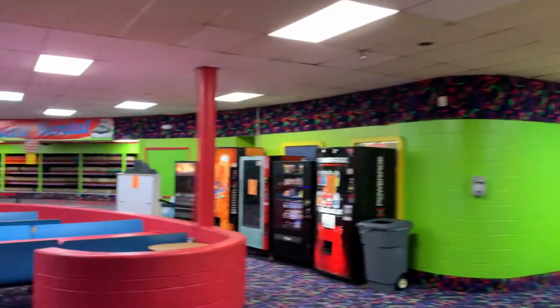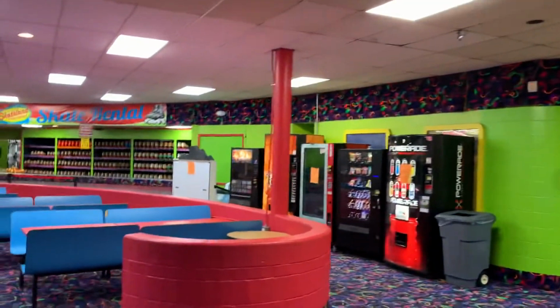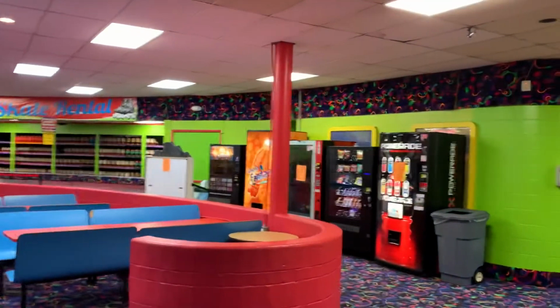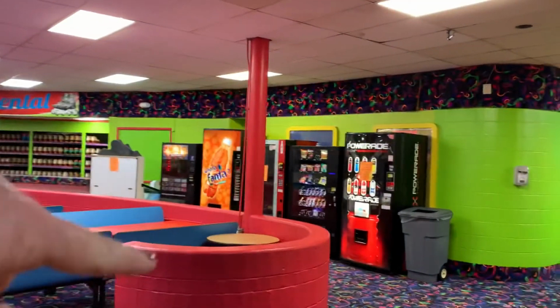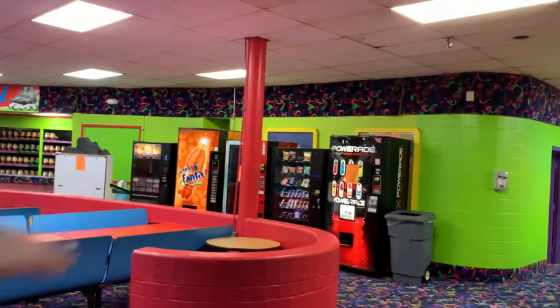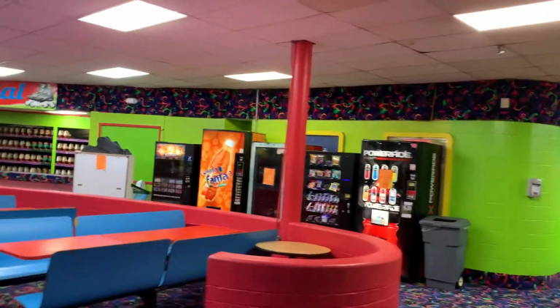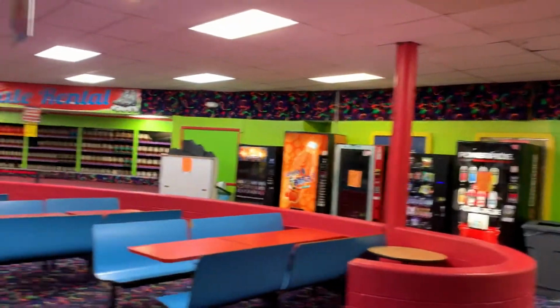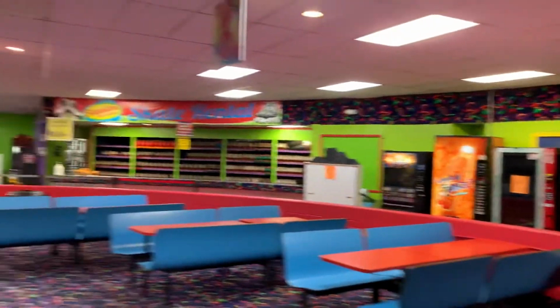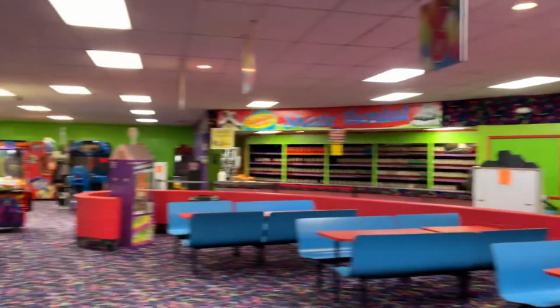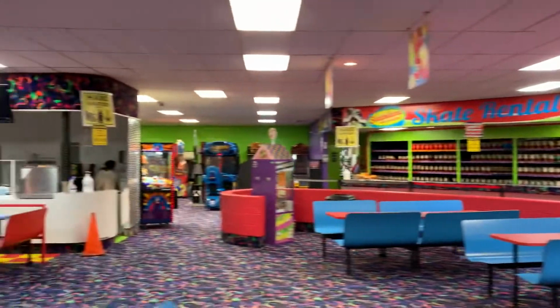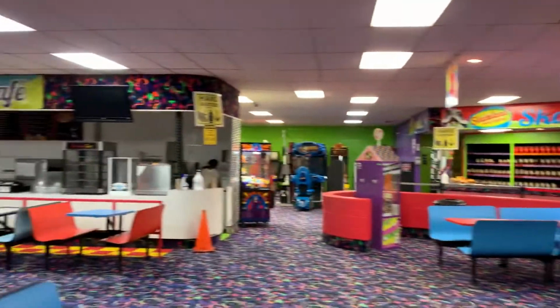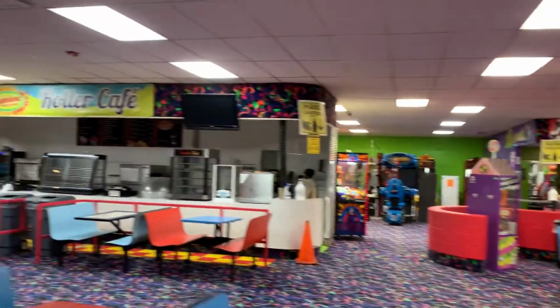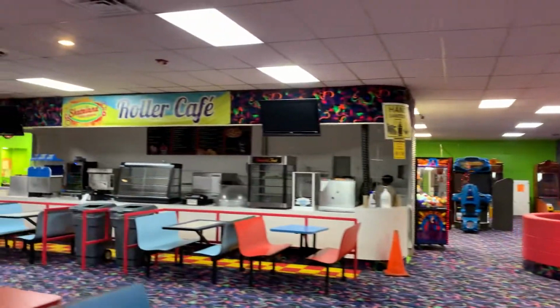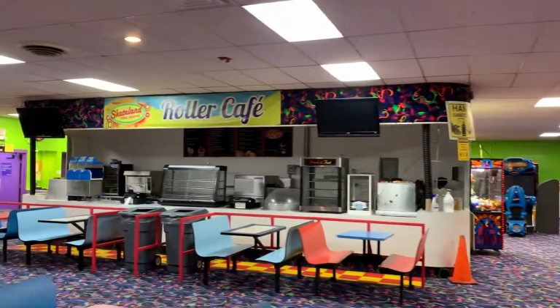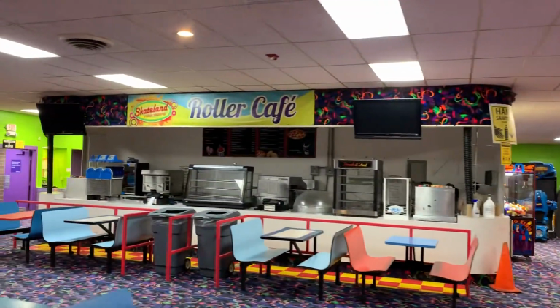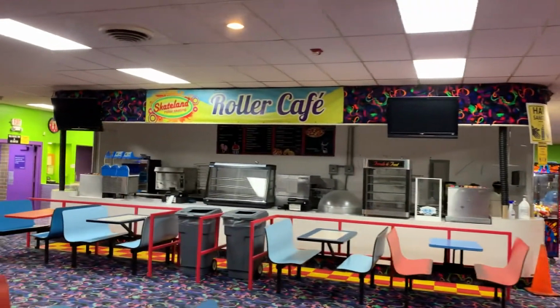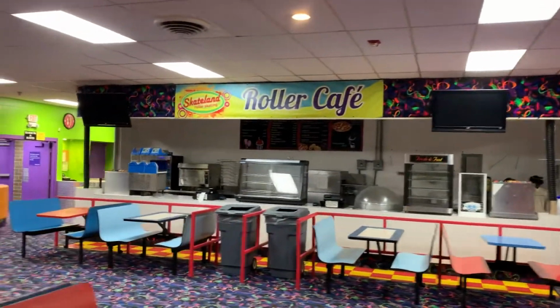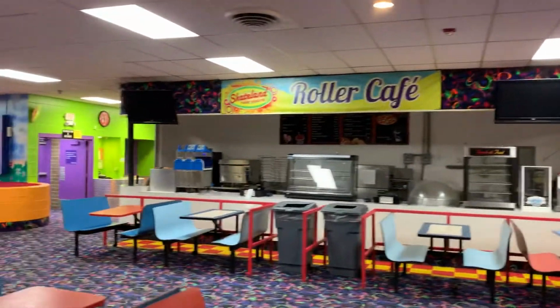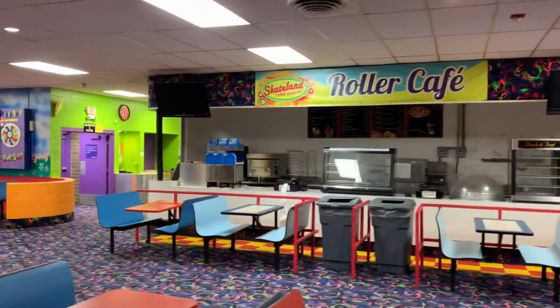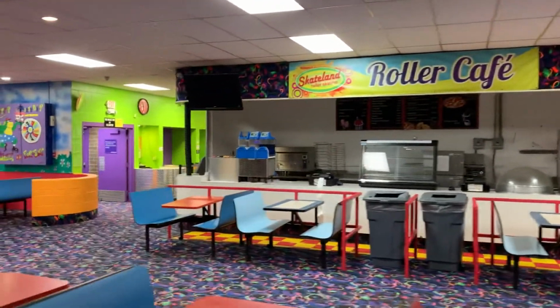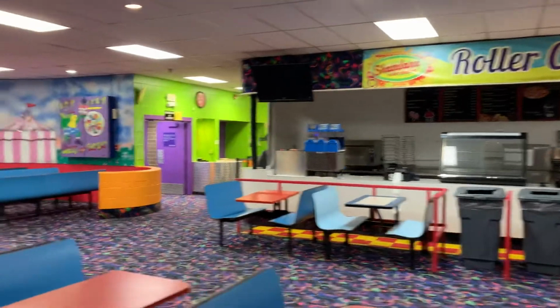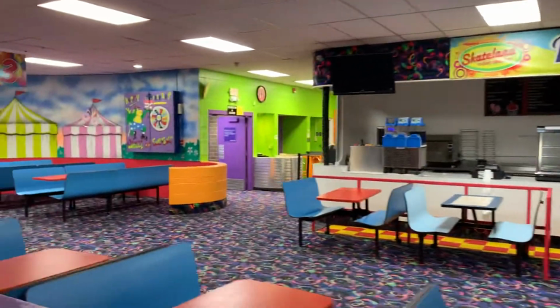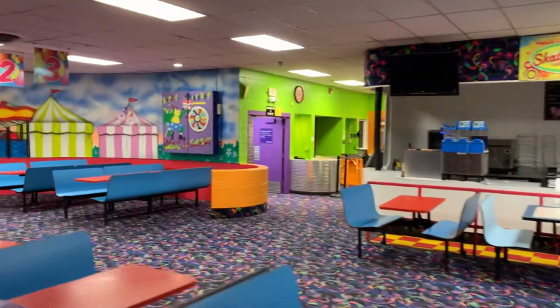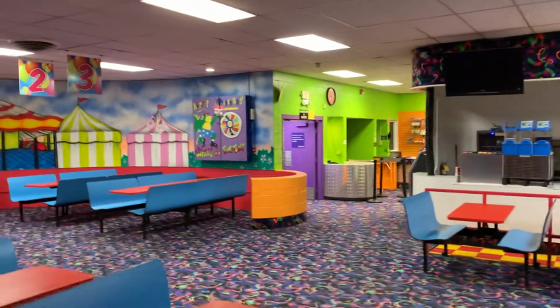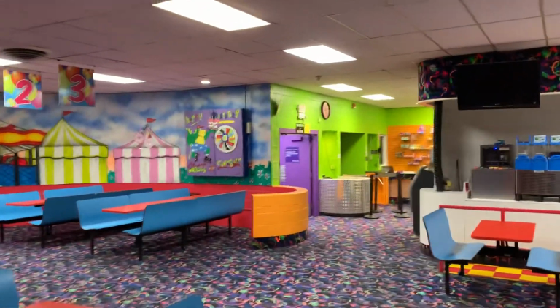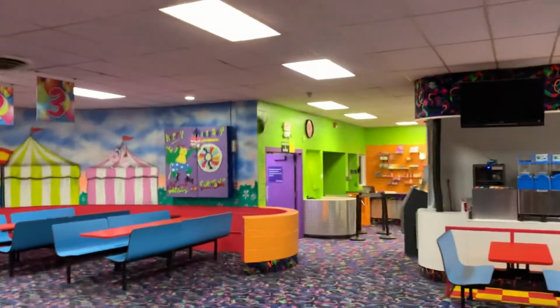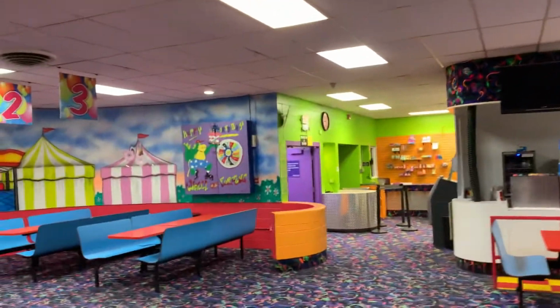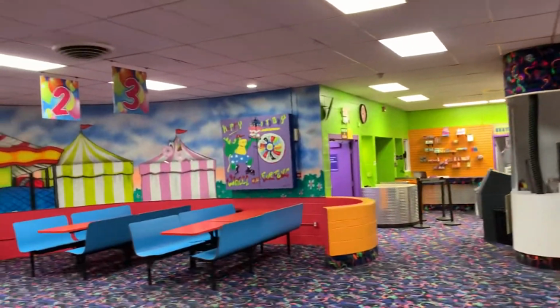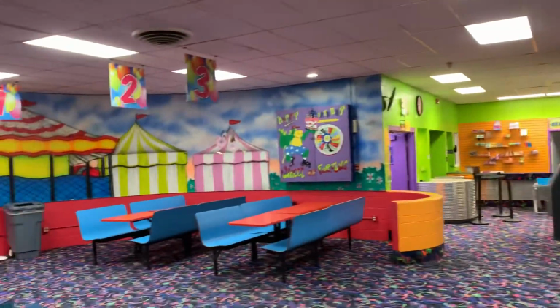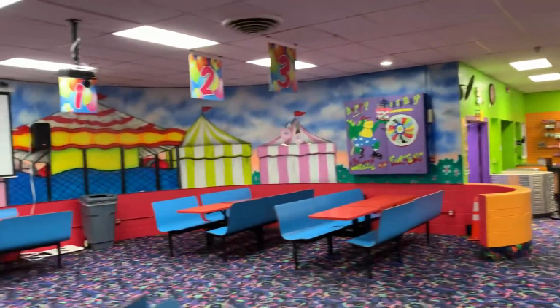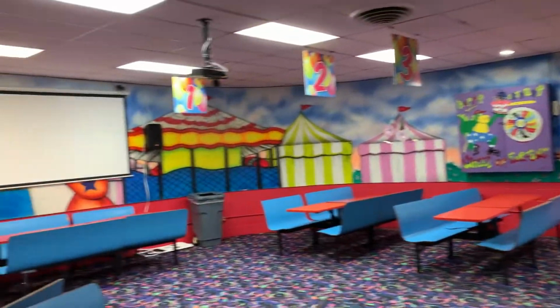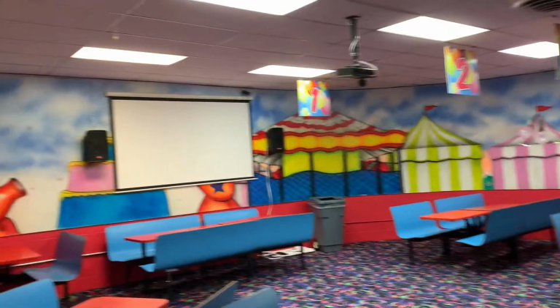I like these curved walls and the snack bars — pretty cool. Always Roller Cafe, more of those curved walls. We got a little circus theme going on here.